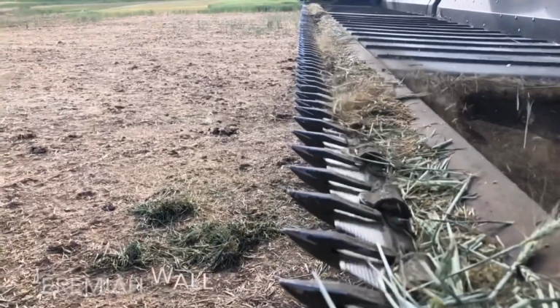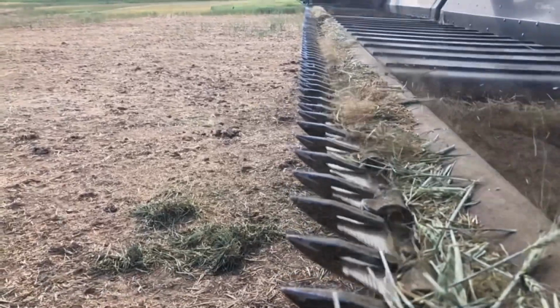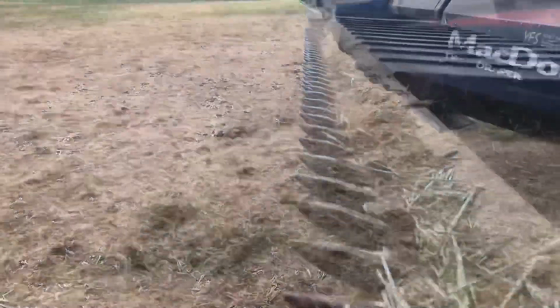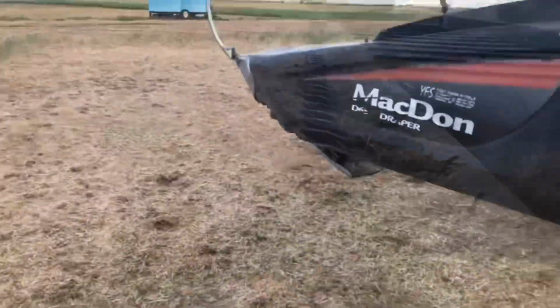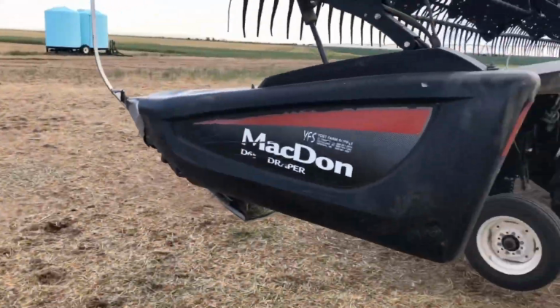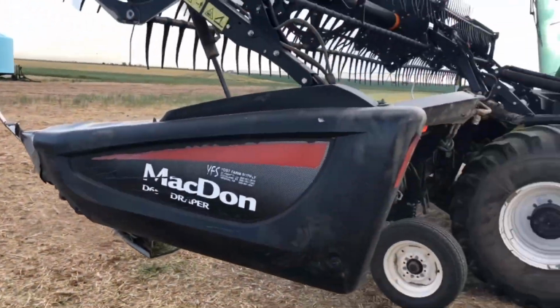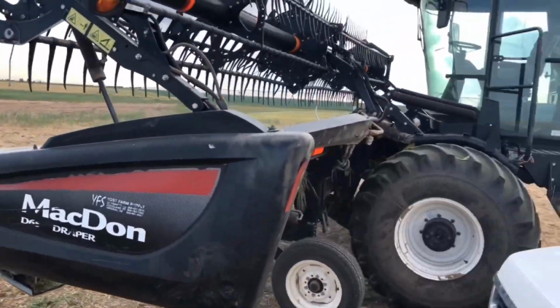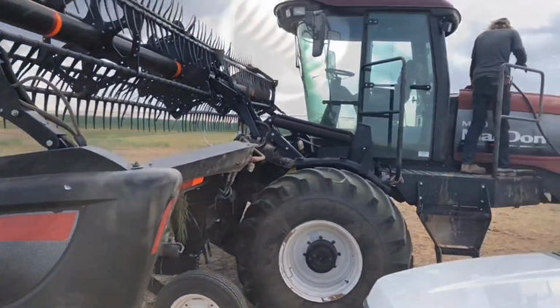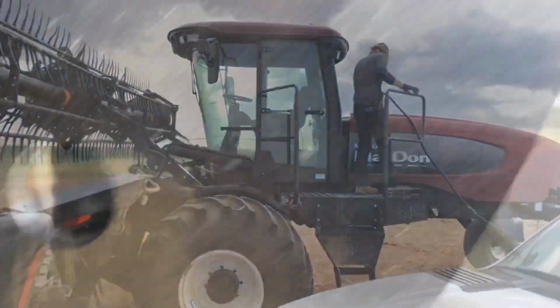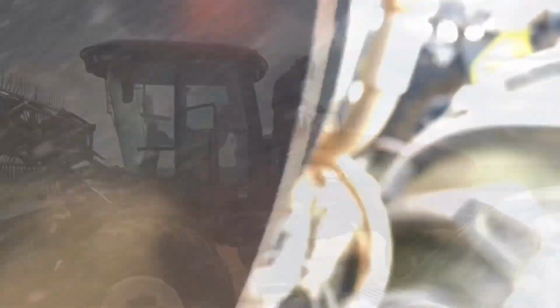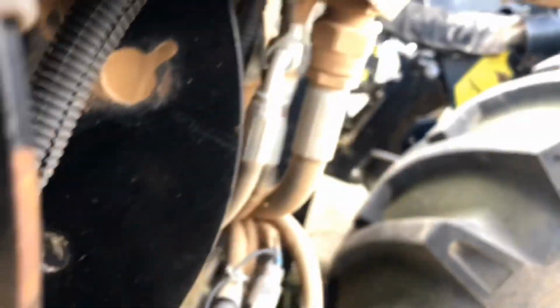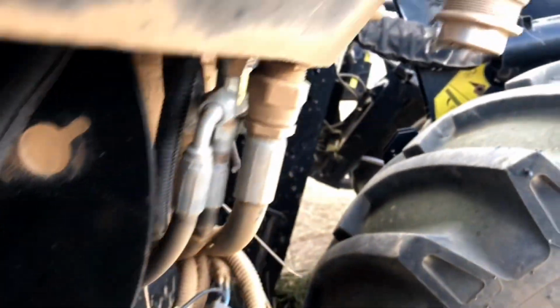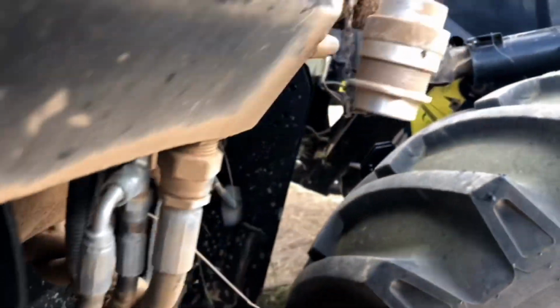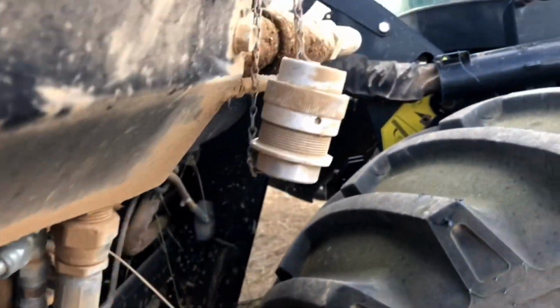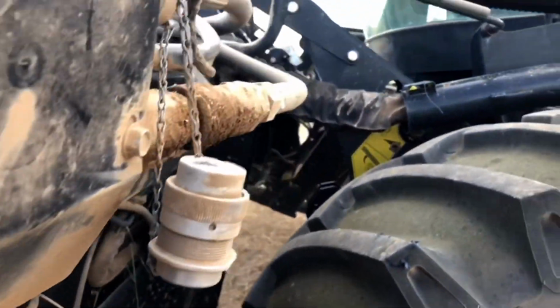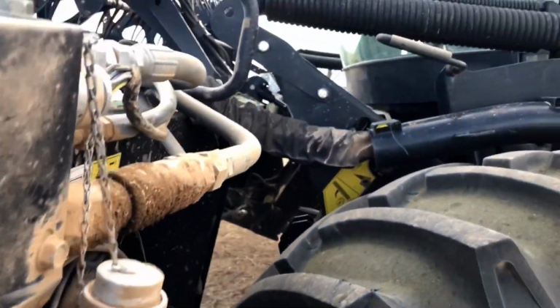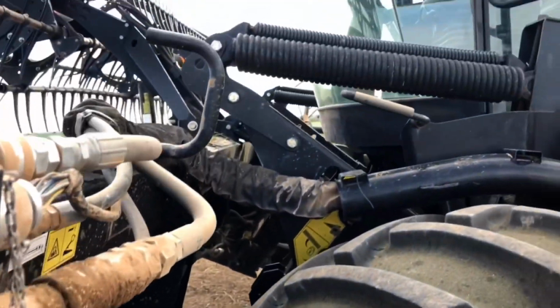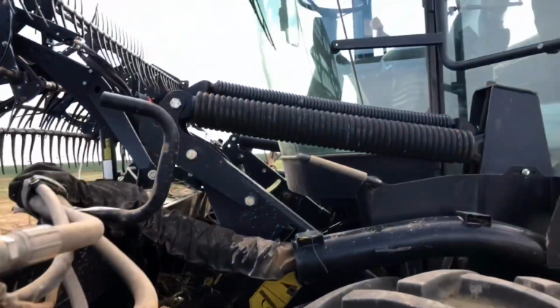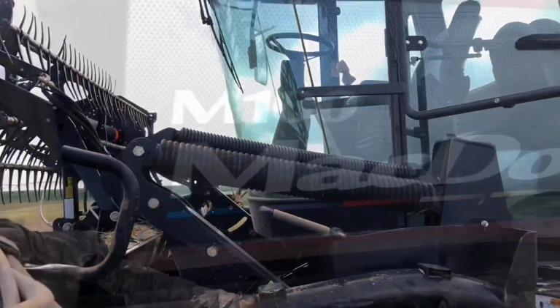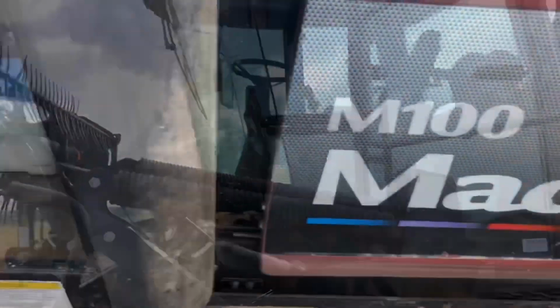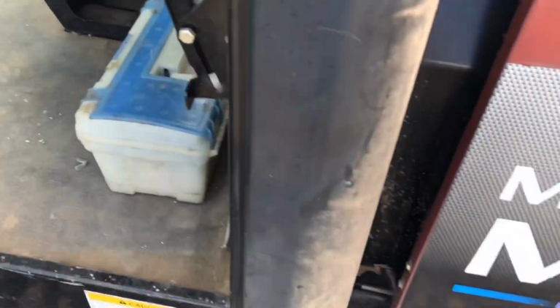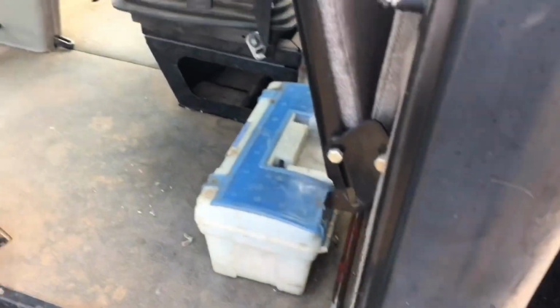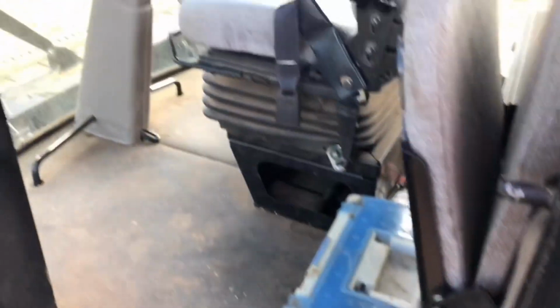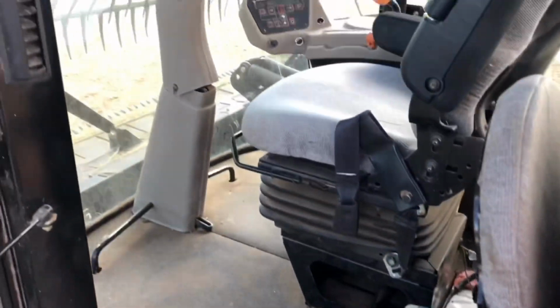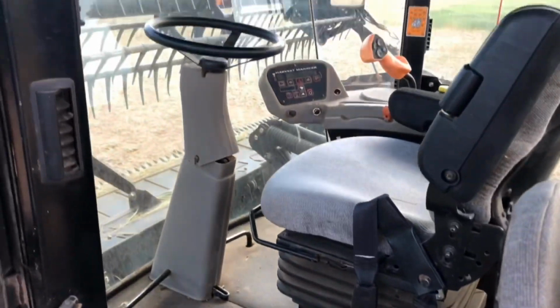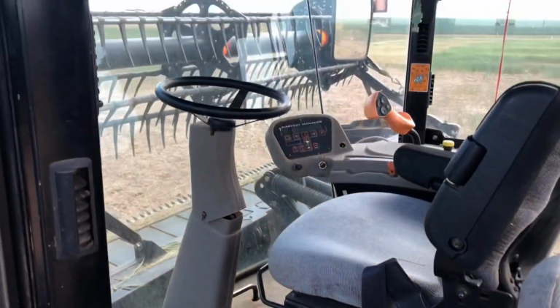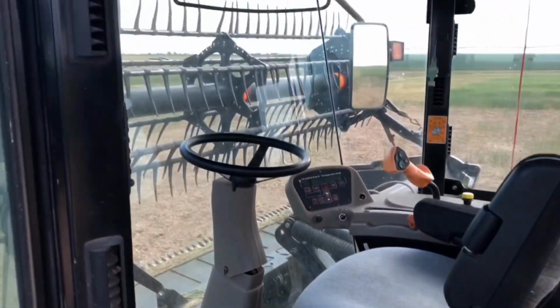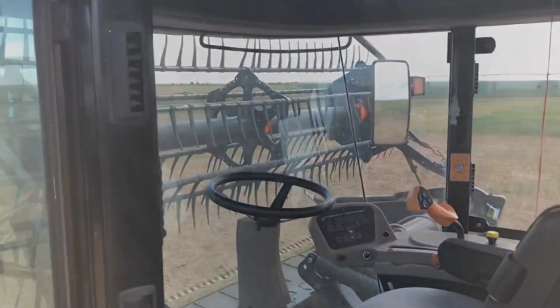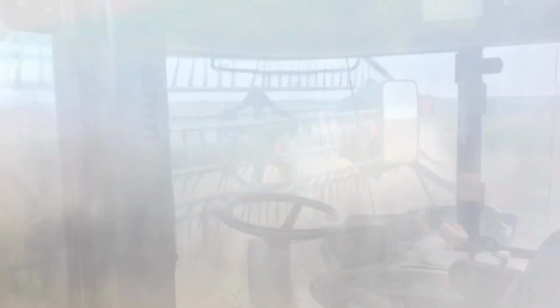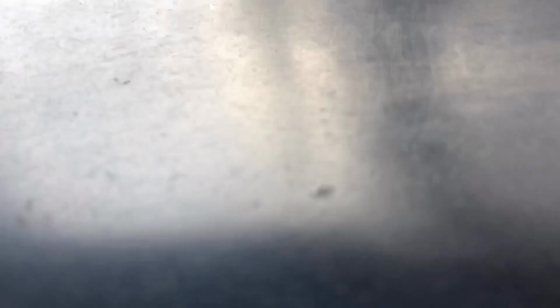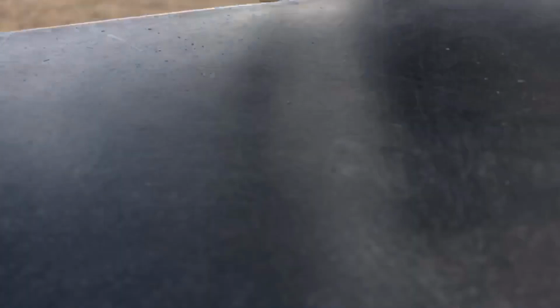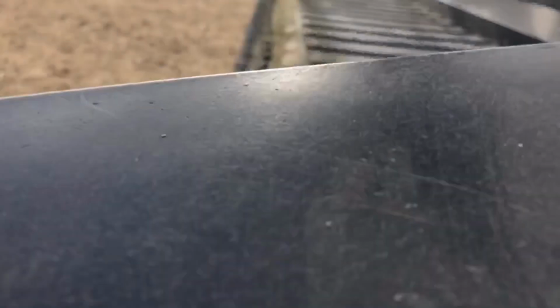We're running the MacDom M100 tractor with a D65 head on it, 30 foot head, fuel cycle drive. Covered about 700 acres so far, have about another 300 or 400 to go.